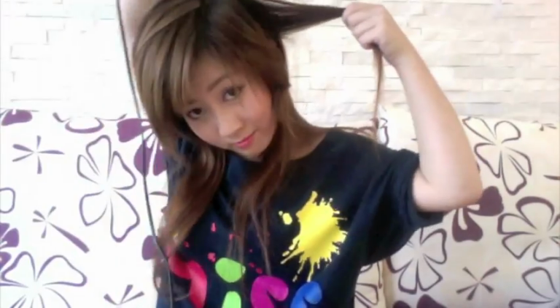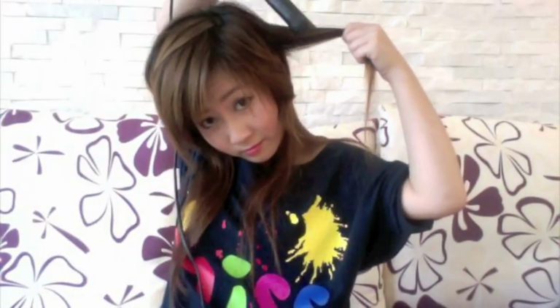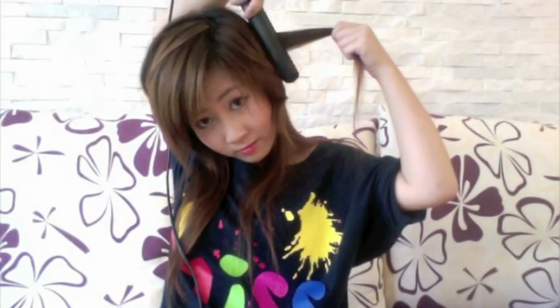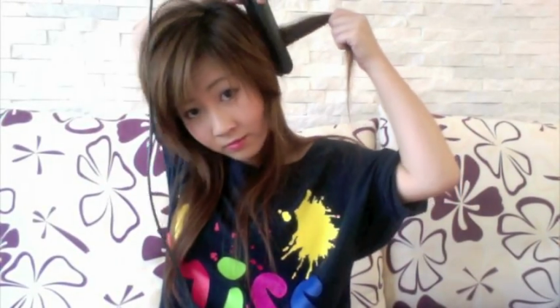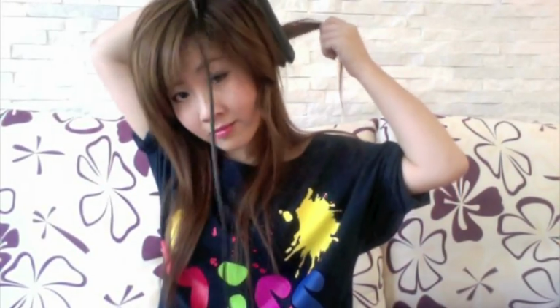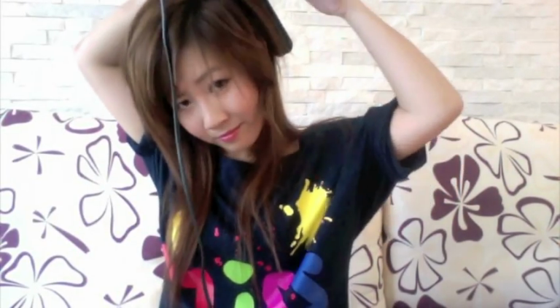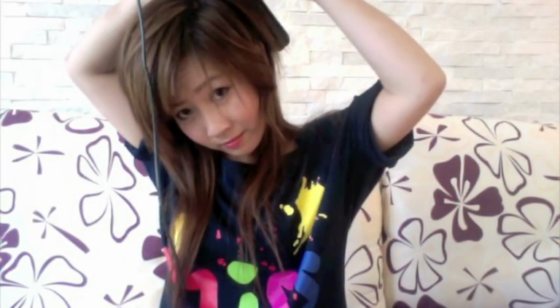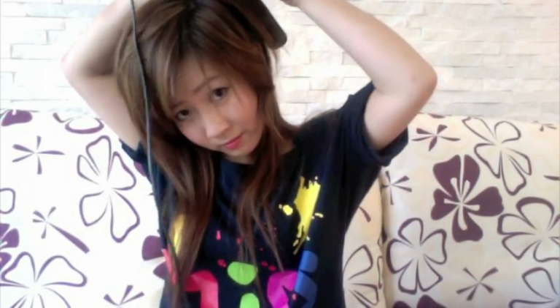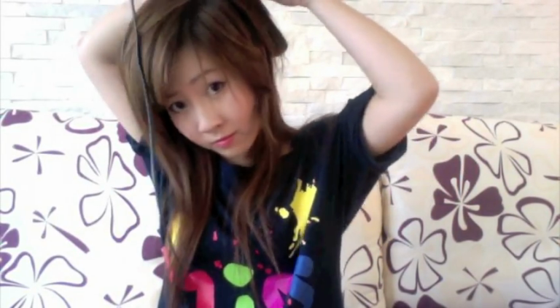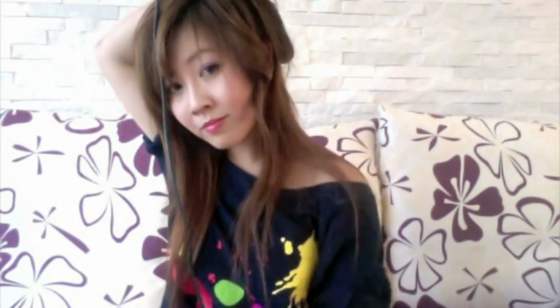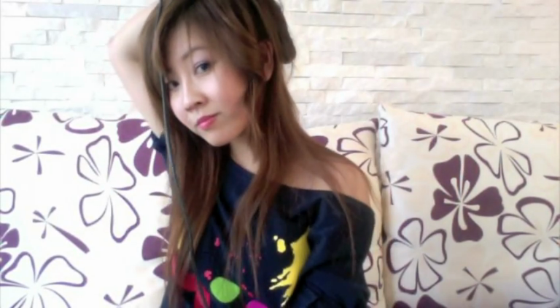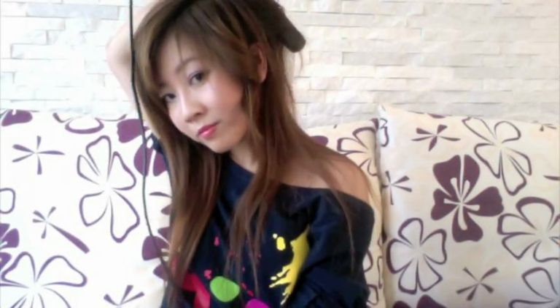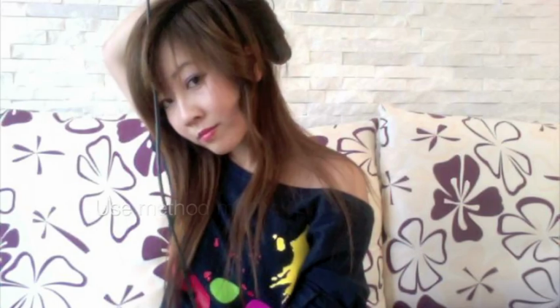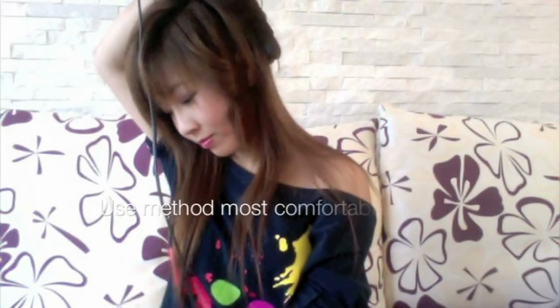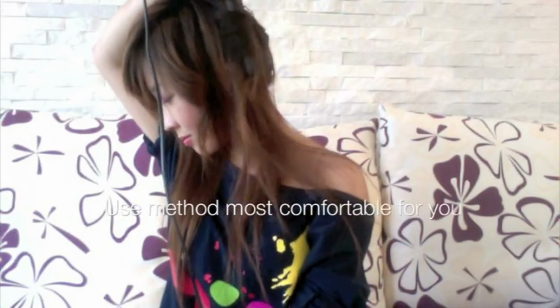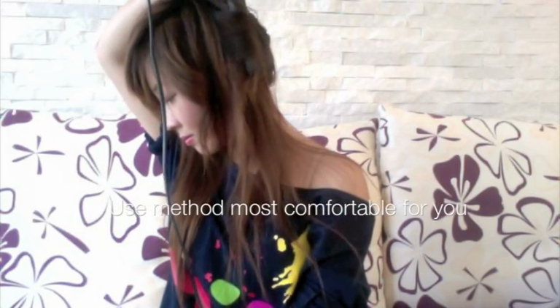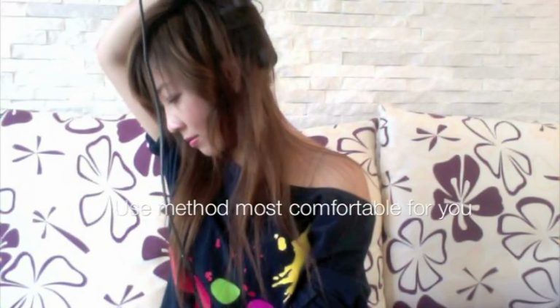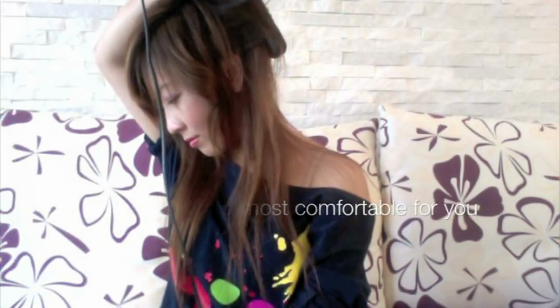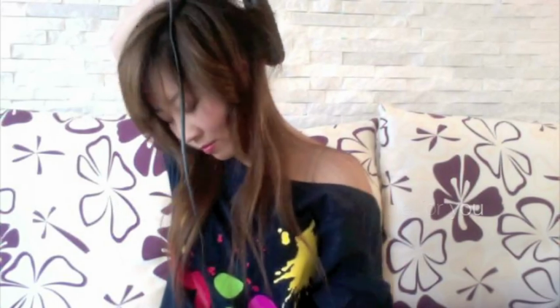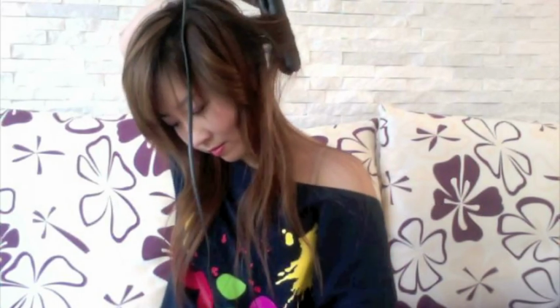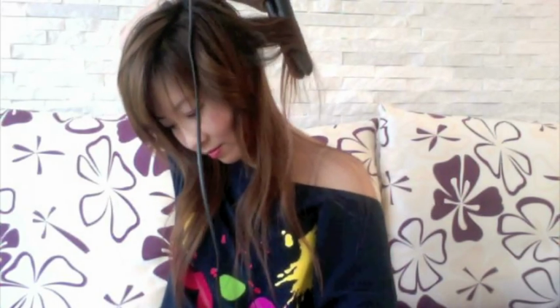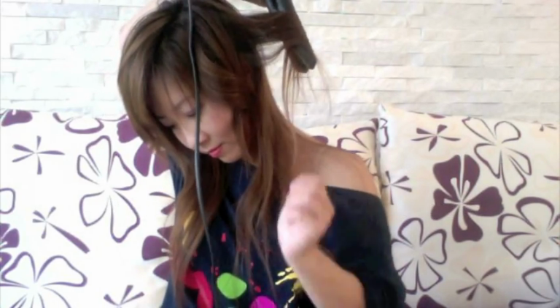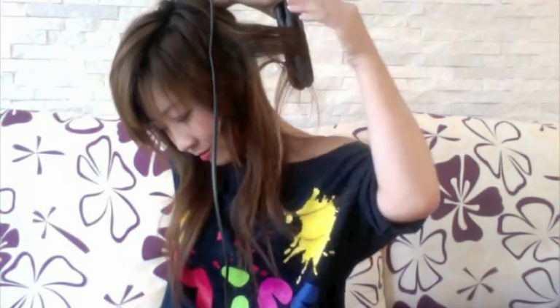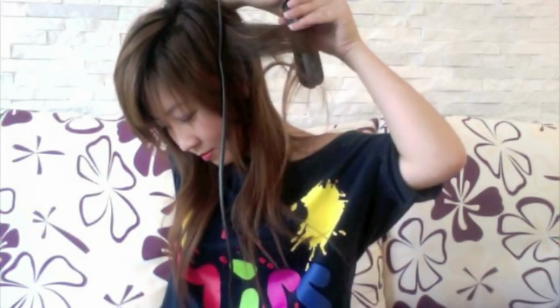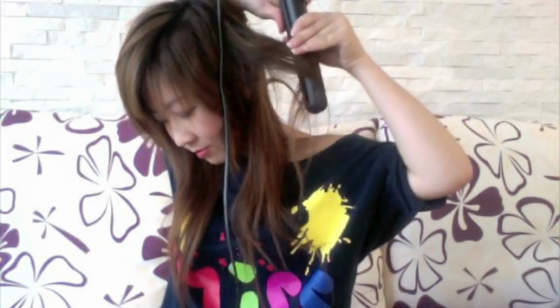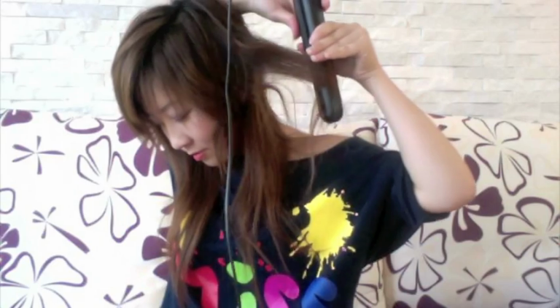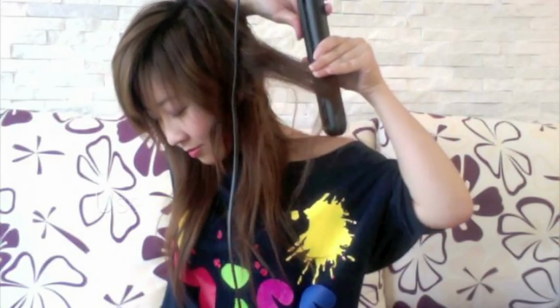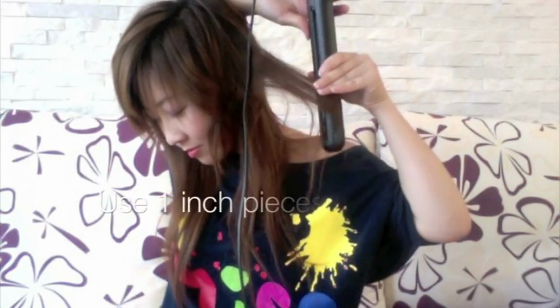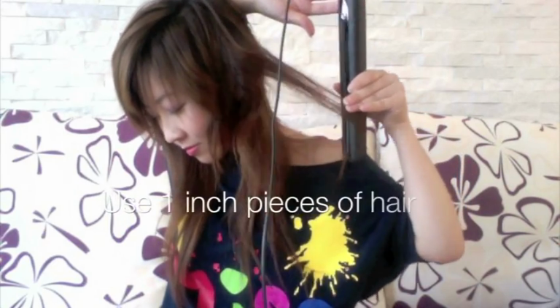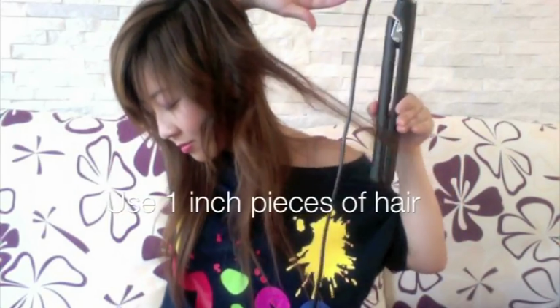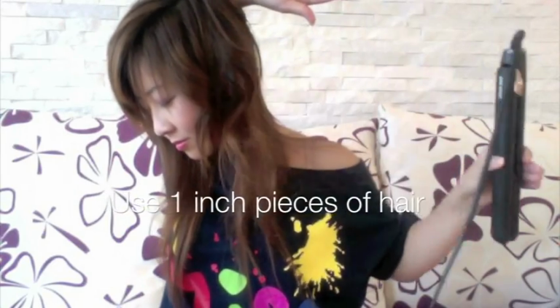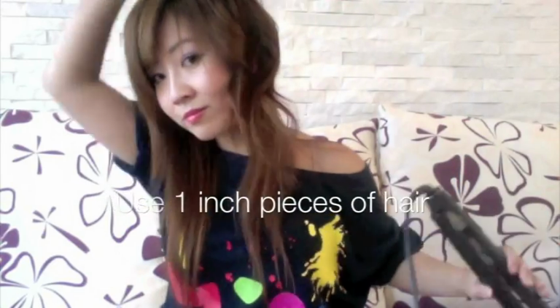Now I'm just going to demonstrate holding it downwards, just to show that you can hold it this way as well. So again, I'm just going to turn it half turn away from my face and then gradually bring it out, and then steadily move outwards — and we have another one.